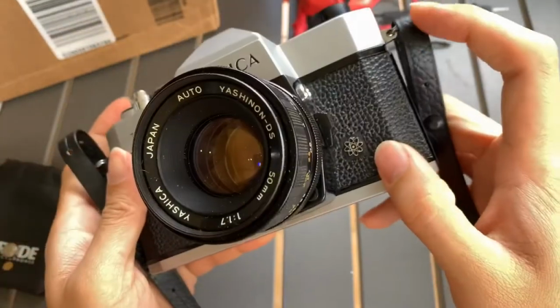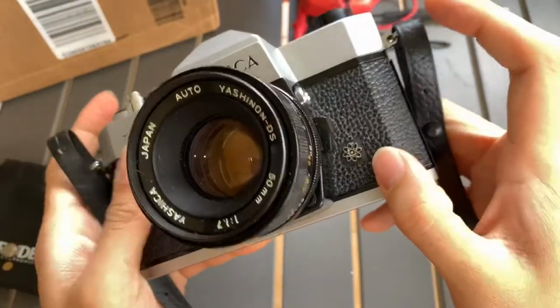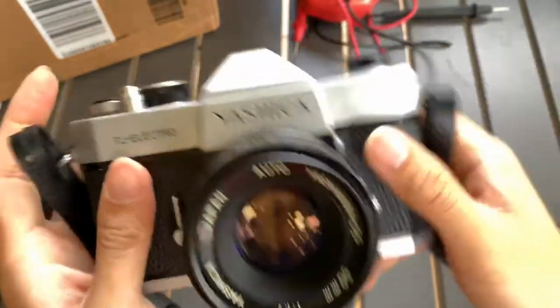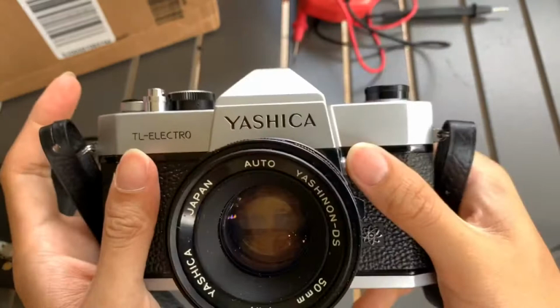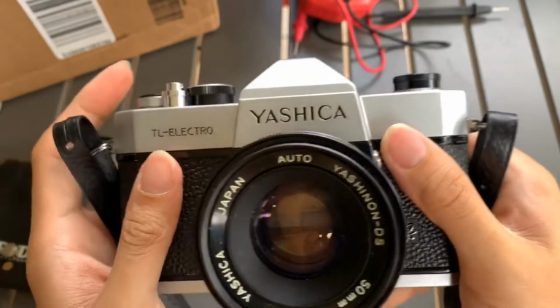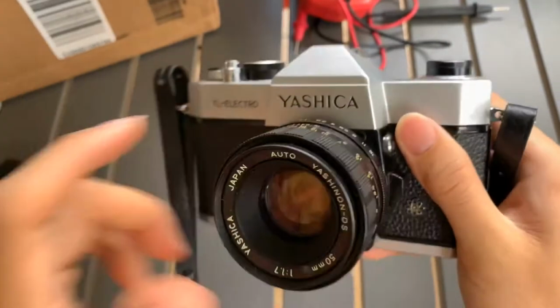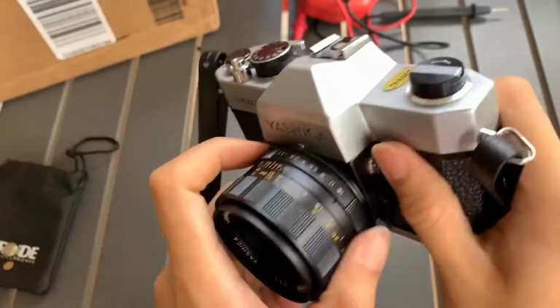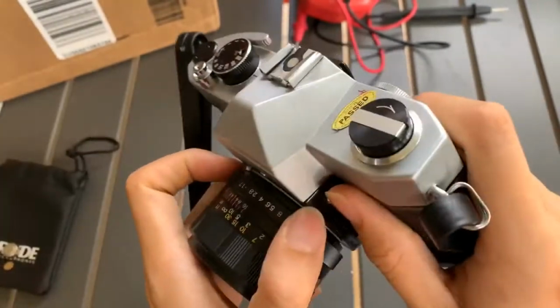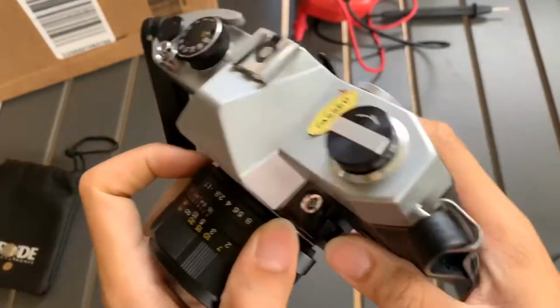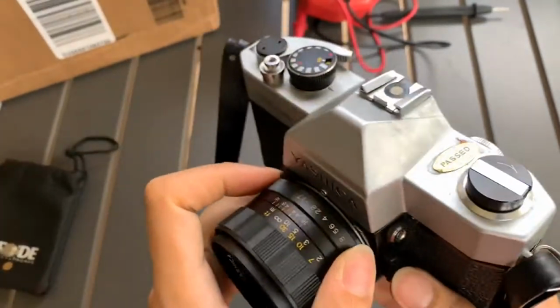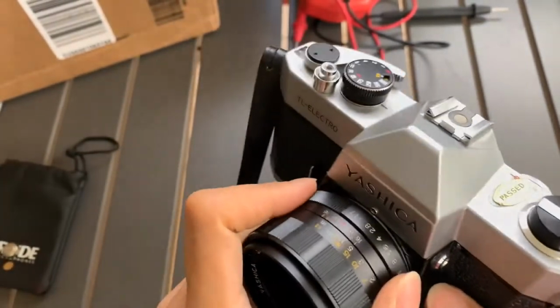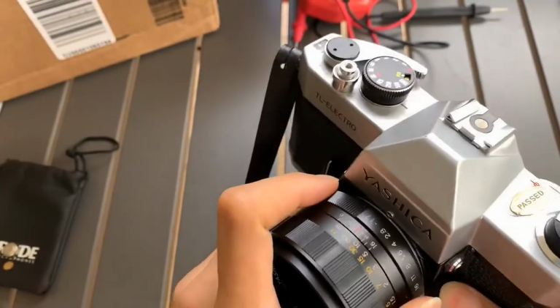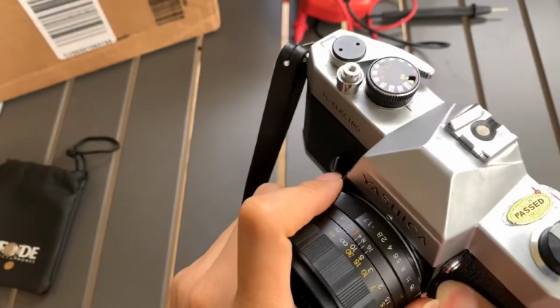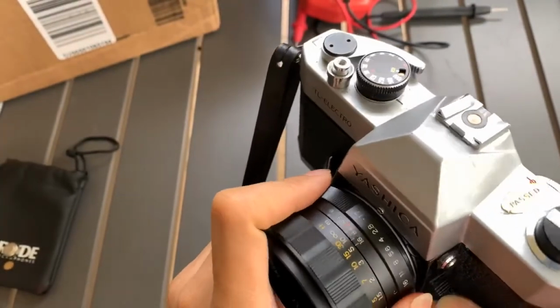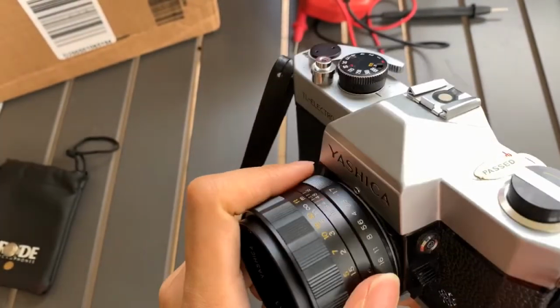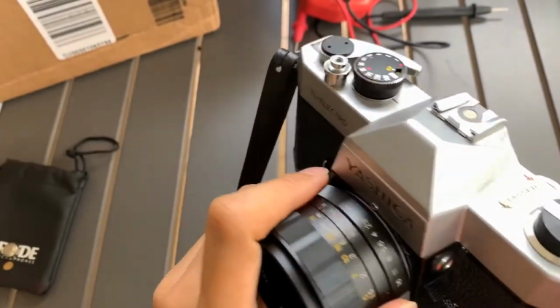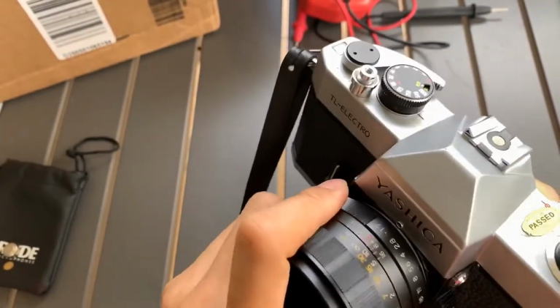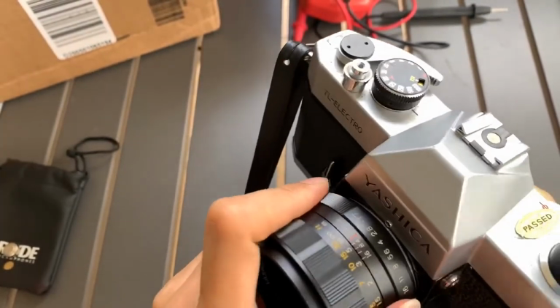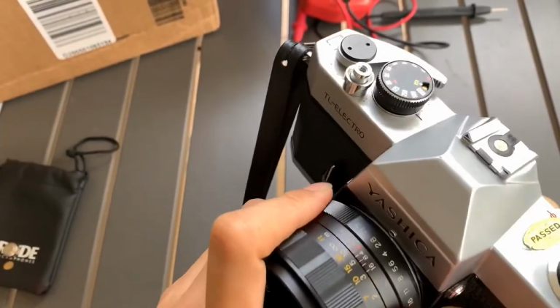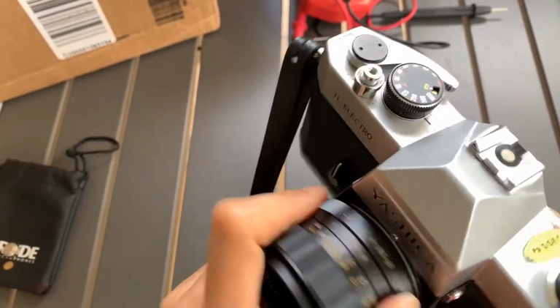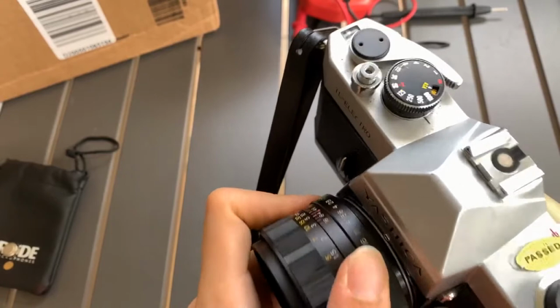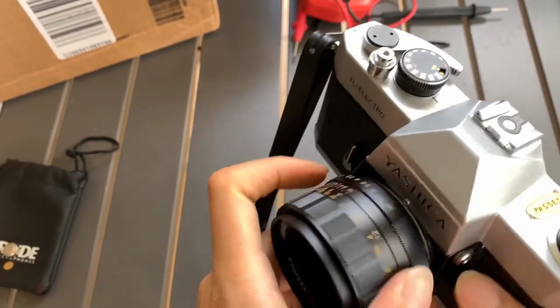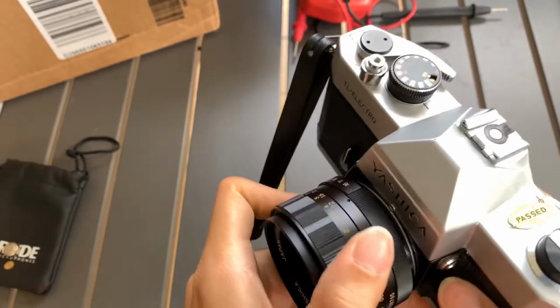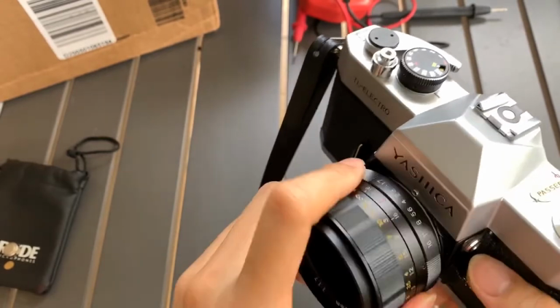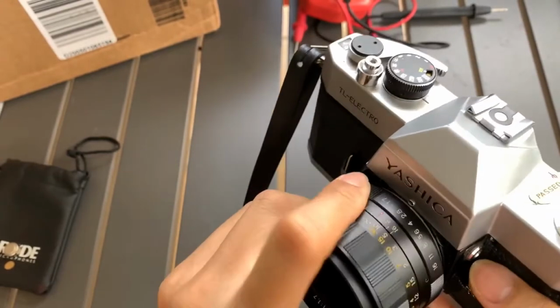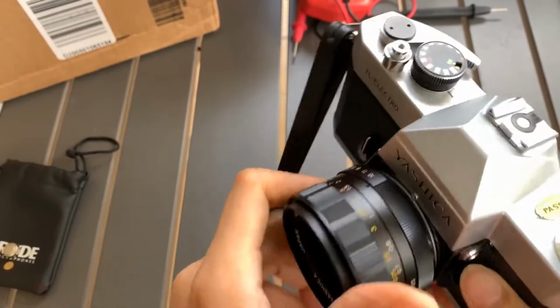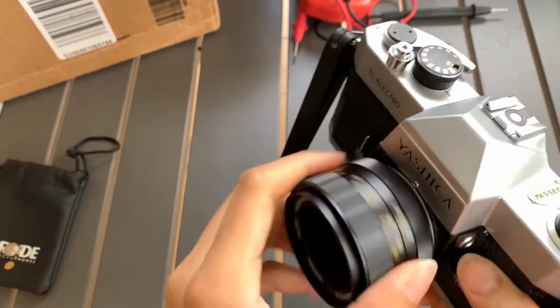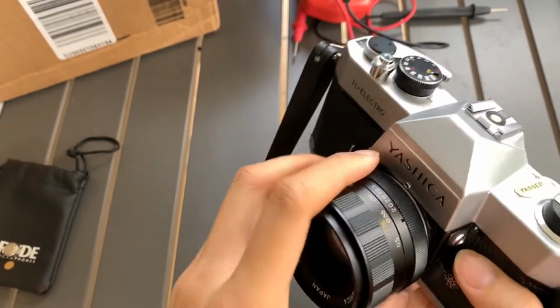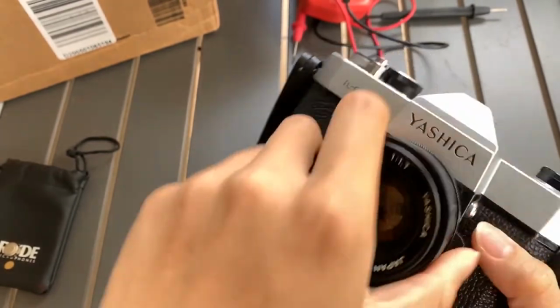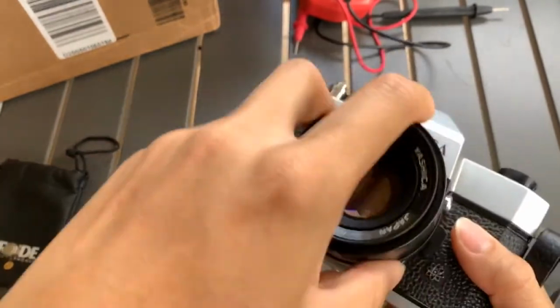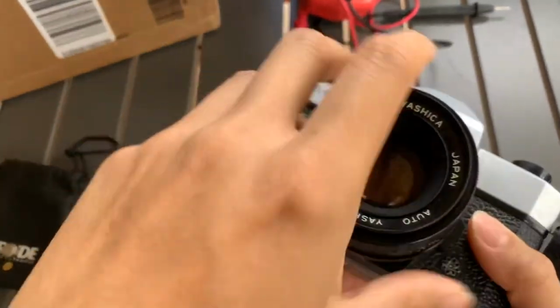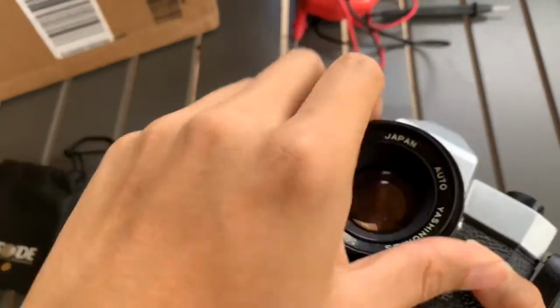The light meter test I will show you at the end of this video. It's an M42 lens — interesting.